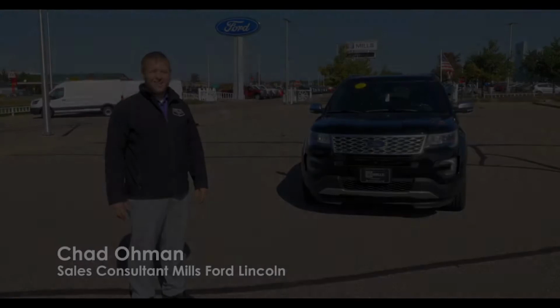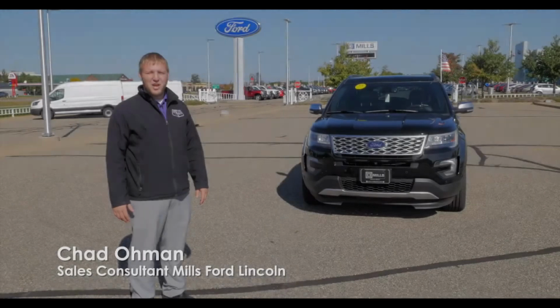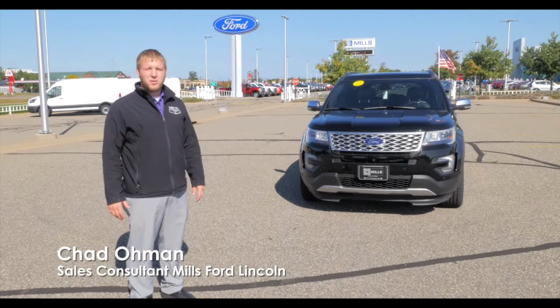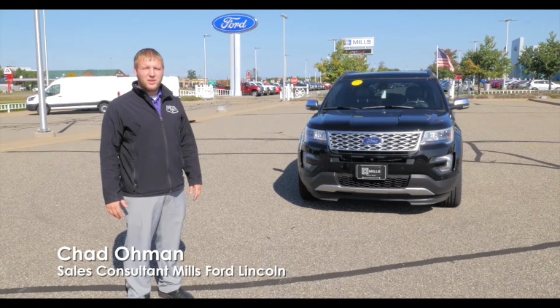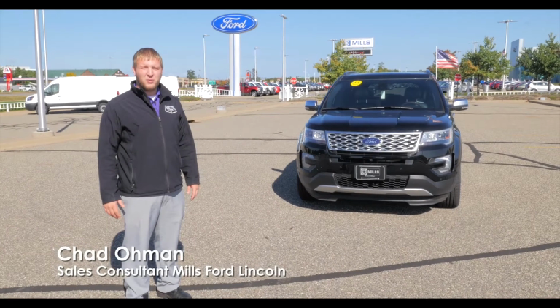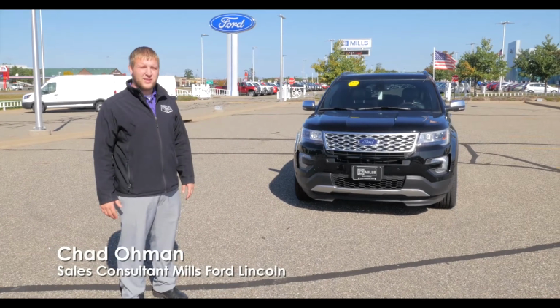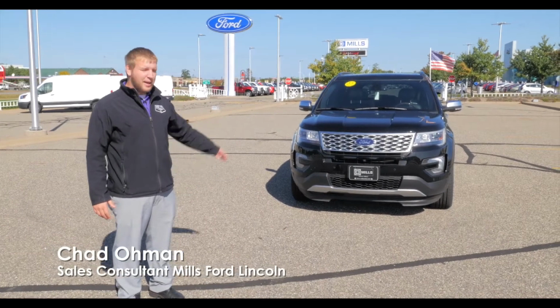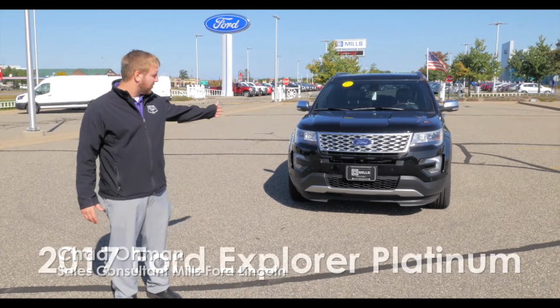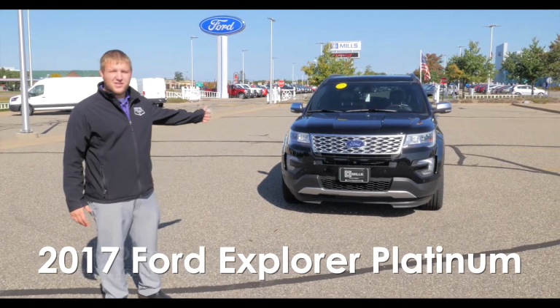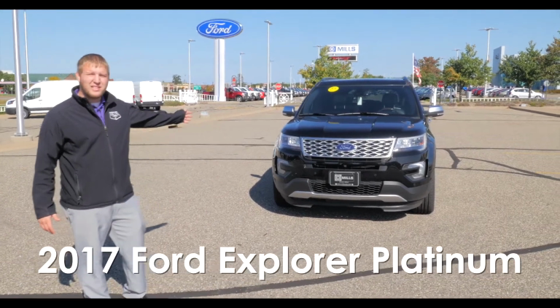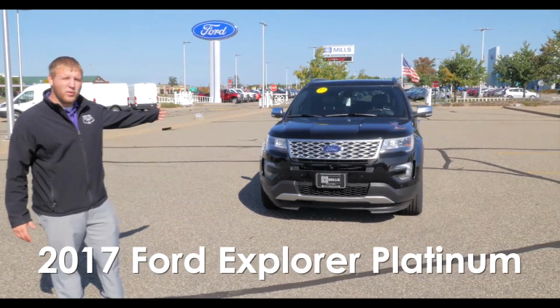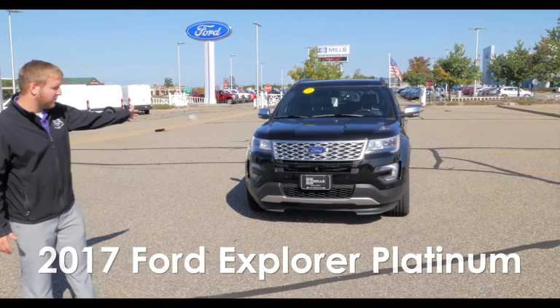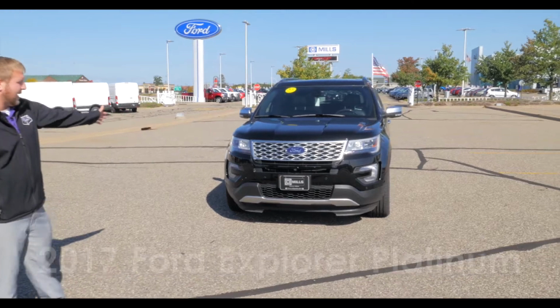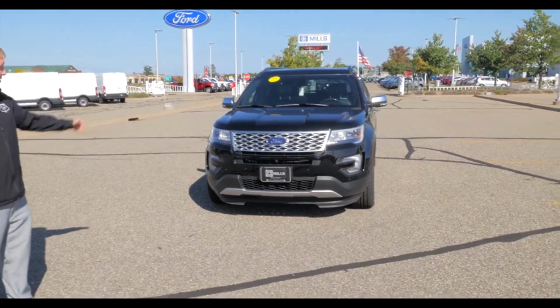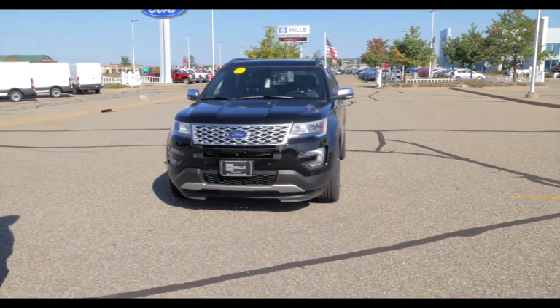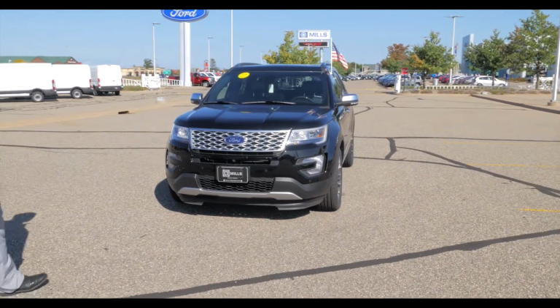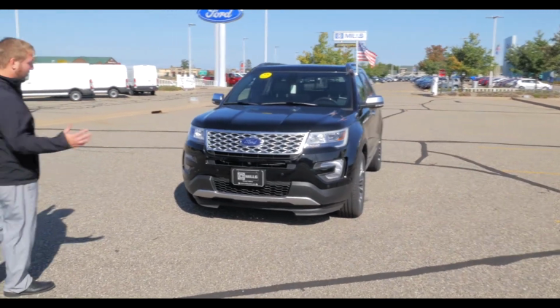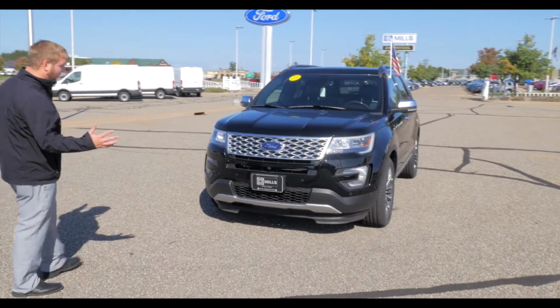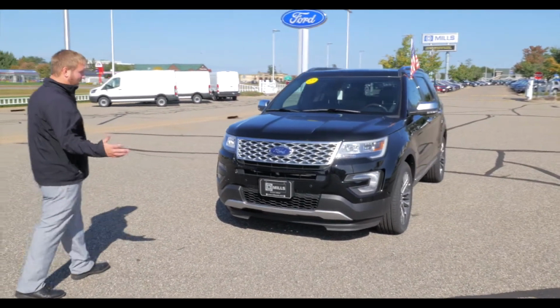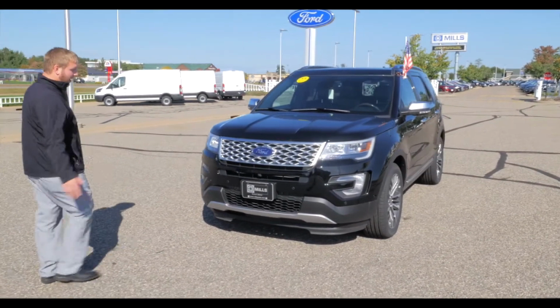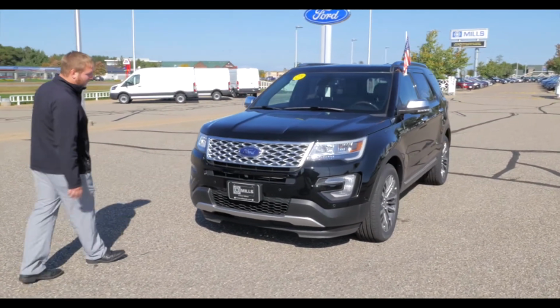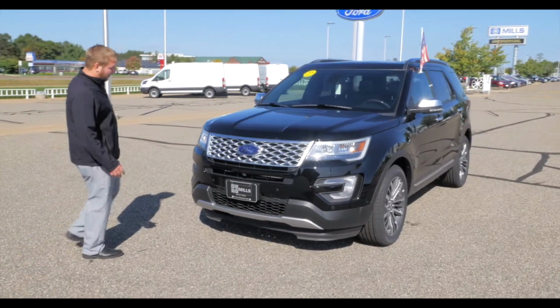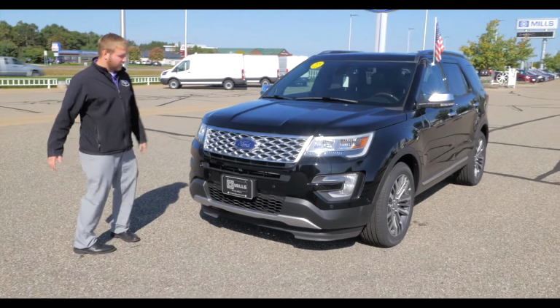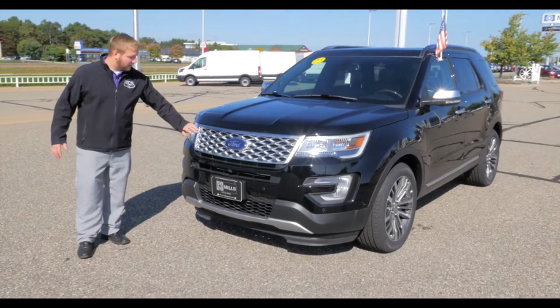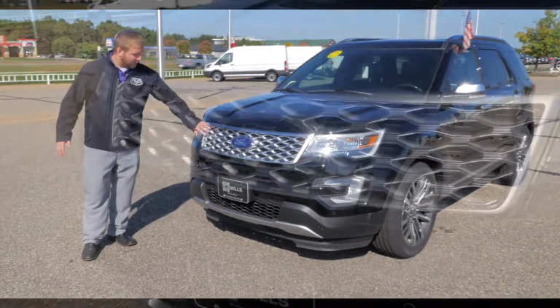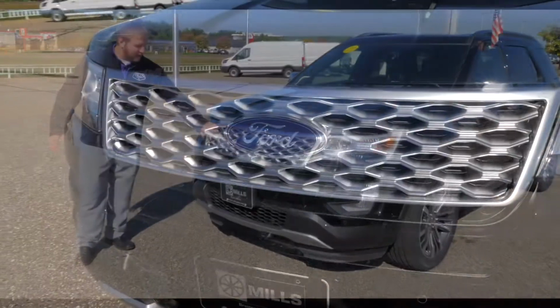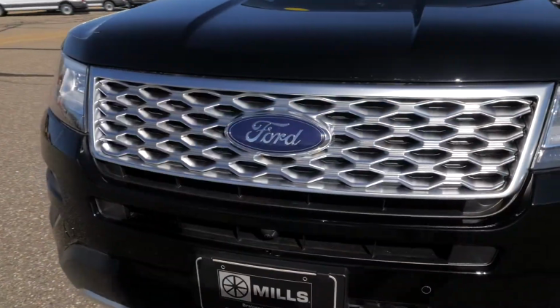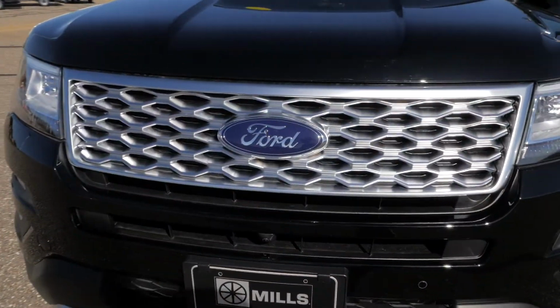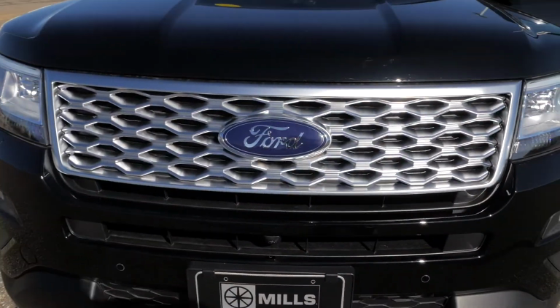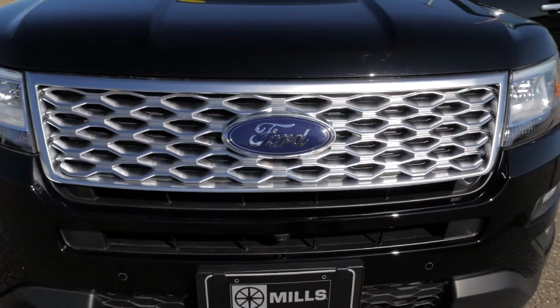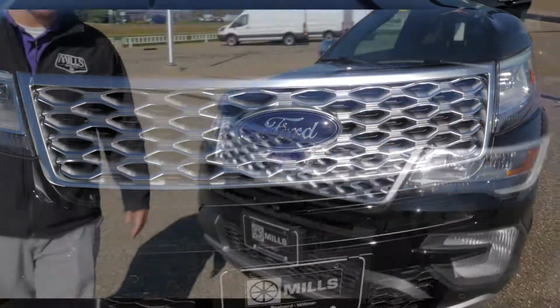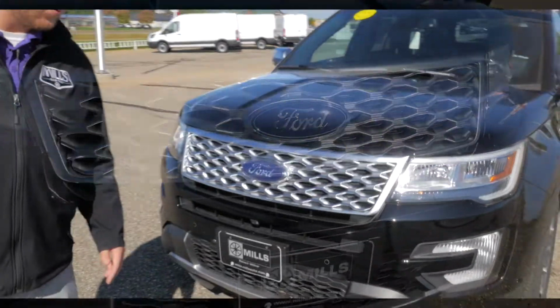Hey guys, Chad Elman with Mills Ford here. I want to take a quick second of time and show you a 2017 Ford Explorer Platinum. It's one of those vehicles that really looks great from every angle. Obviously looking at the front grille, it's that really unique design that gives it an elegant look.